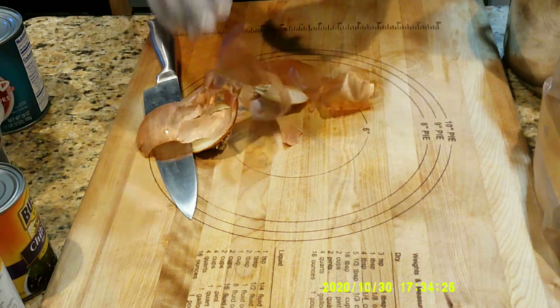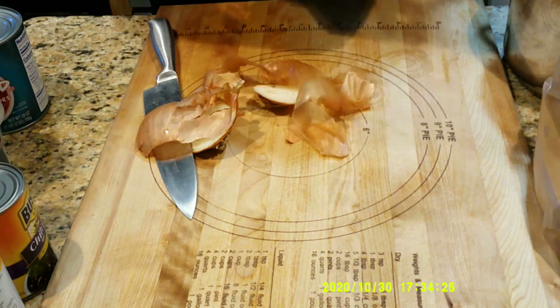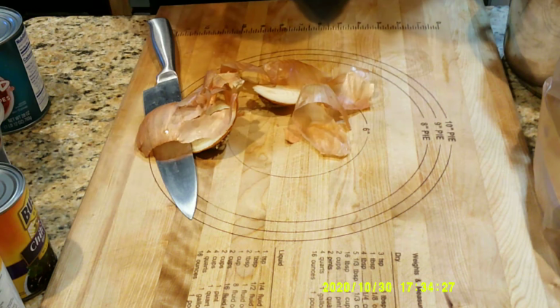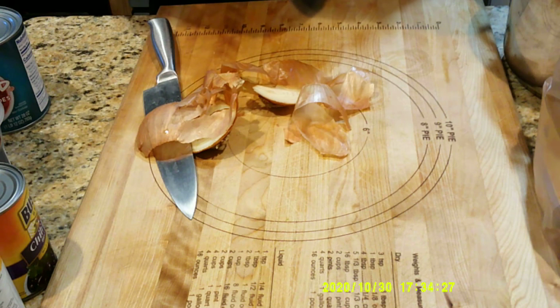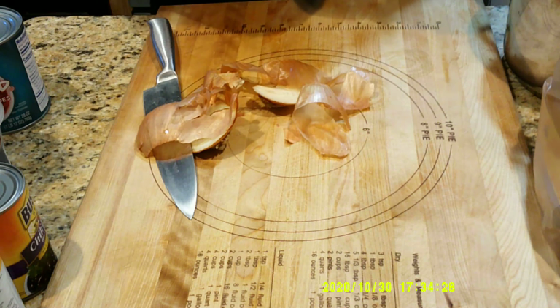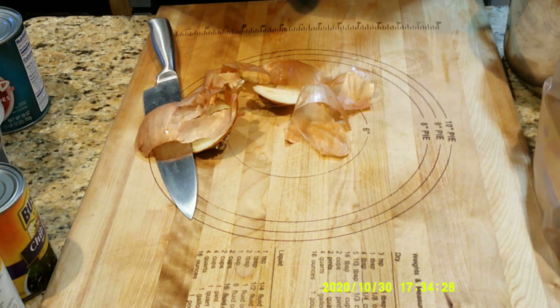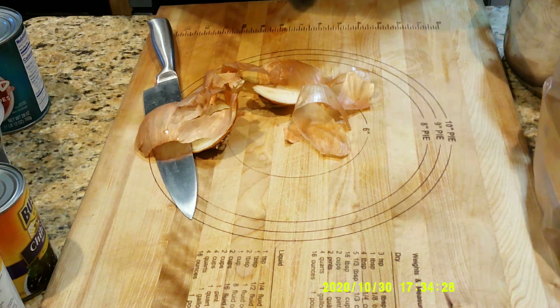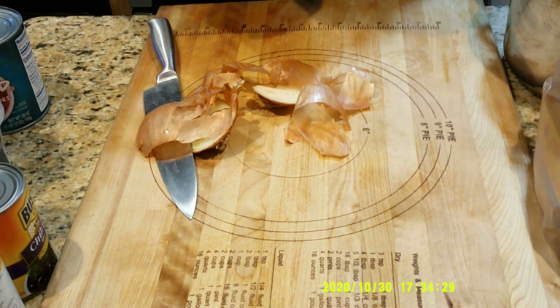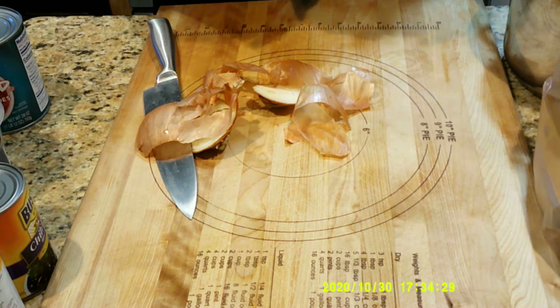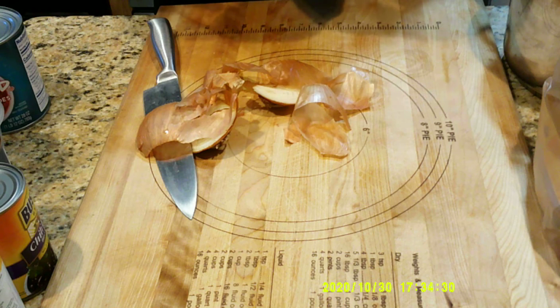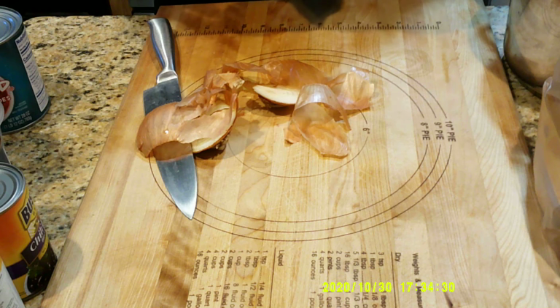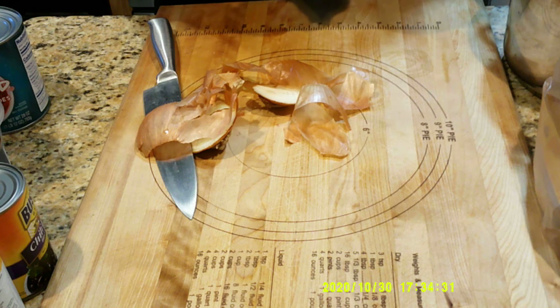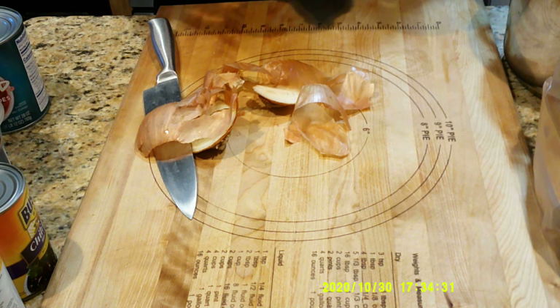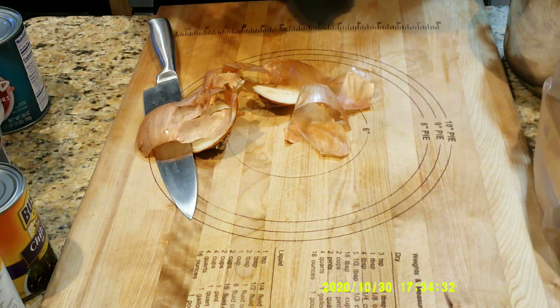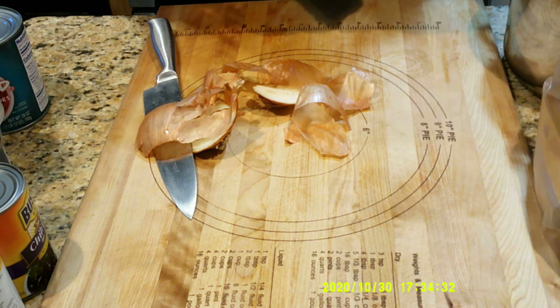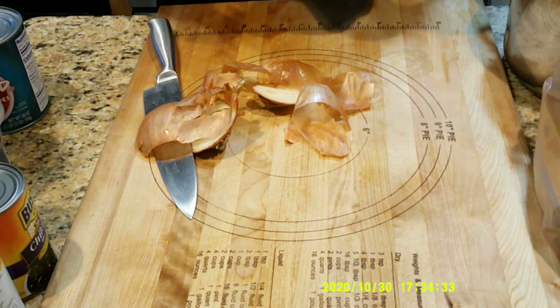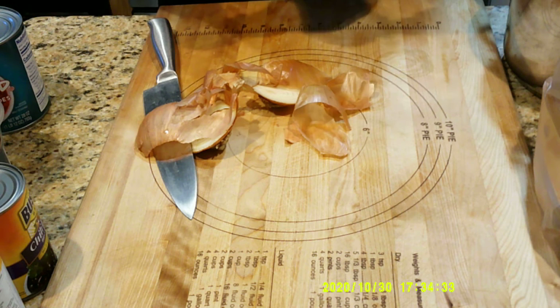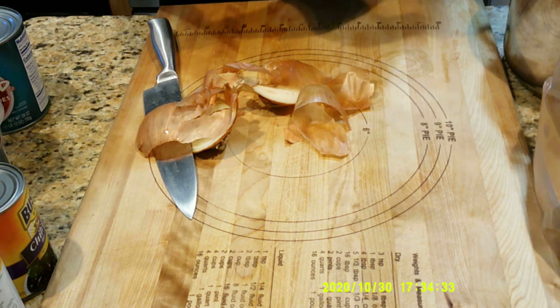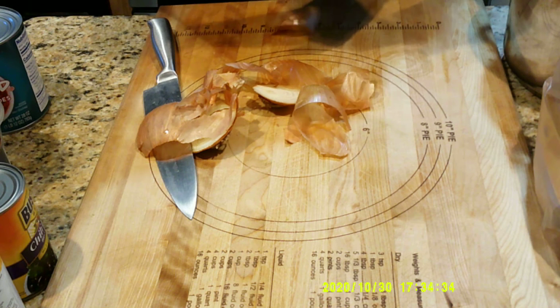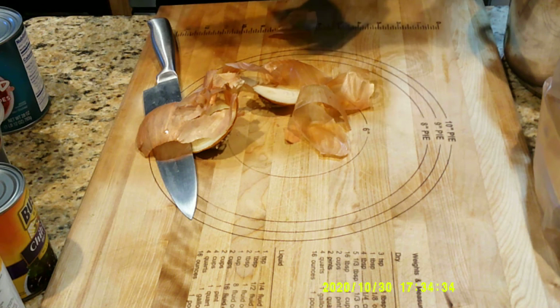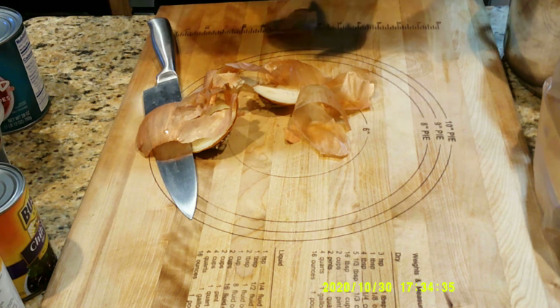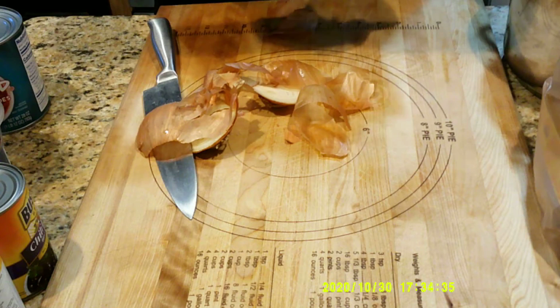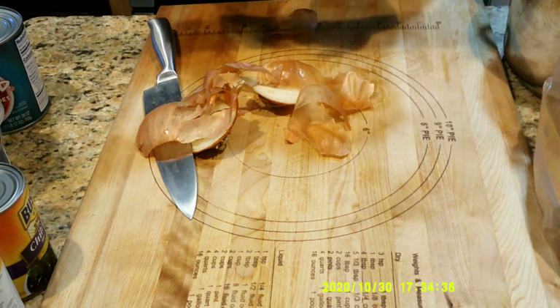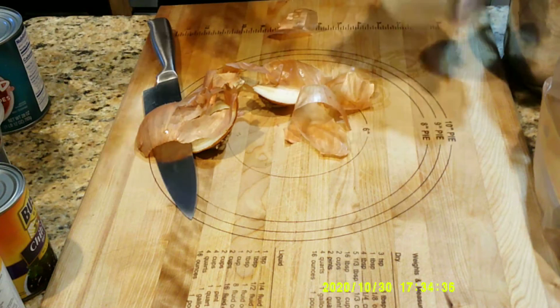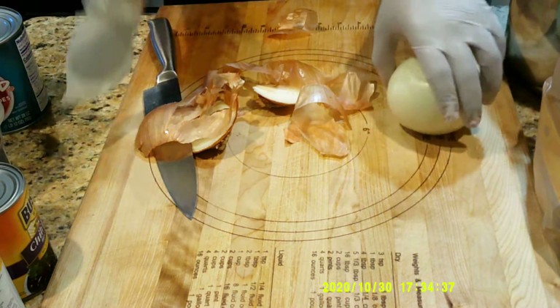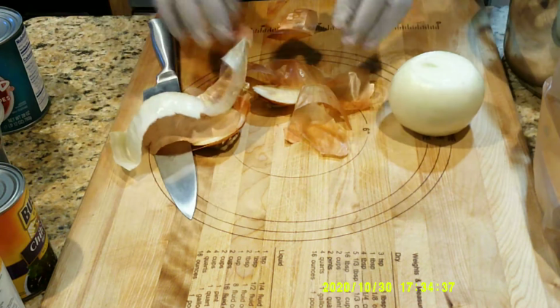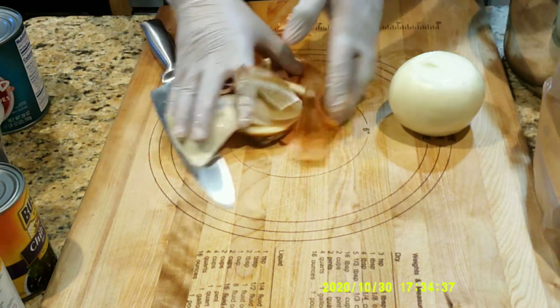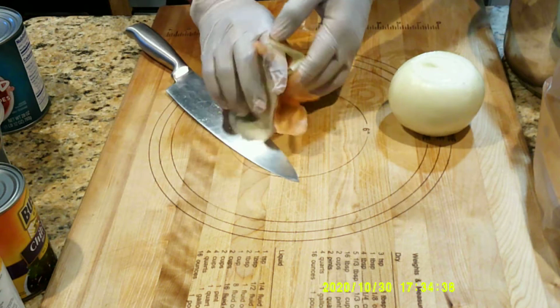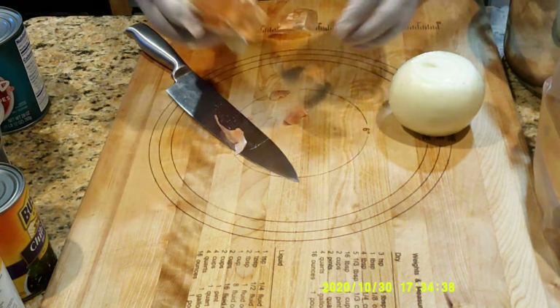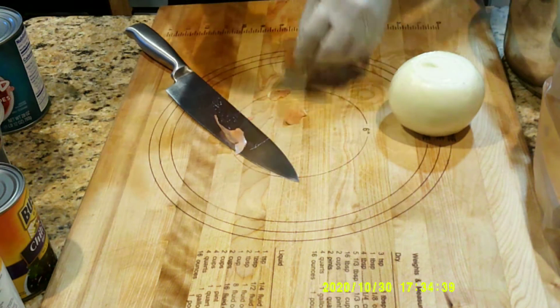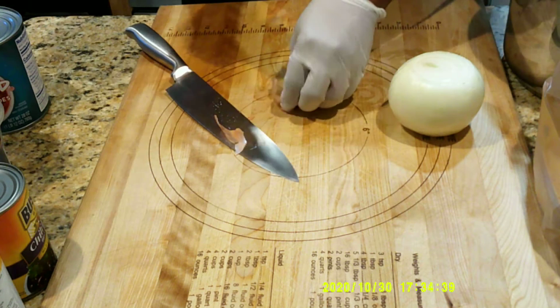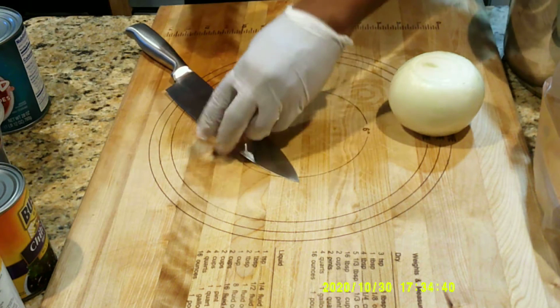I know sometimes I do some complicated stuff, but I'm going to just show you something real simple this time that you can prepare at home. I'm not saying that you can't prepare everything else that we've done at home, but we'll just keep this real simple.